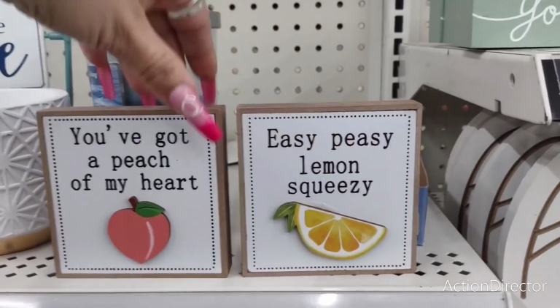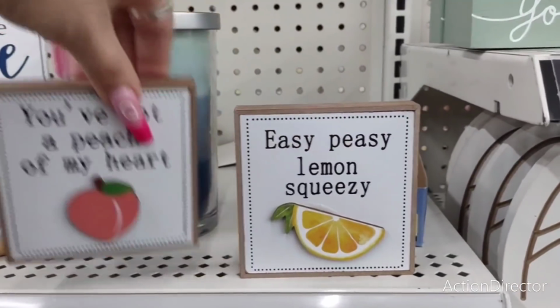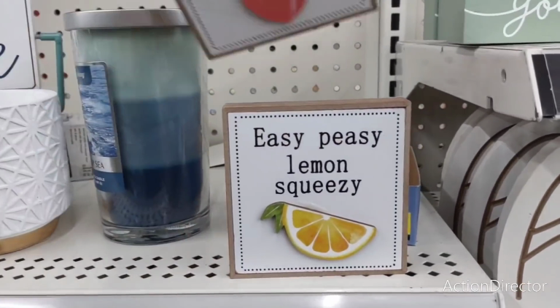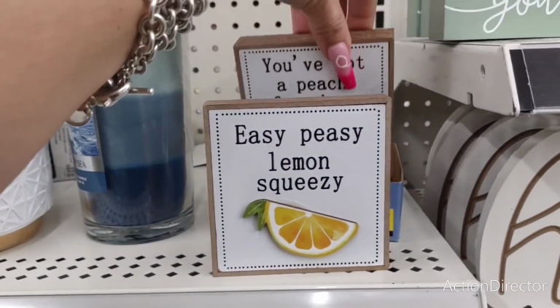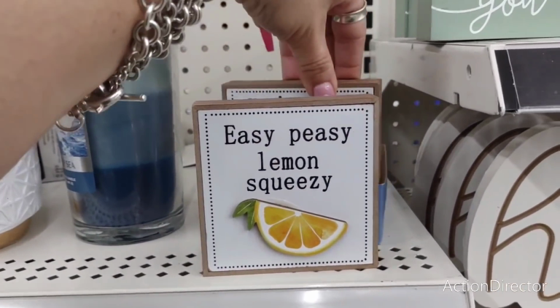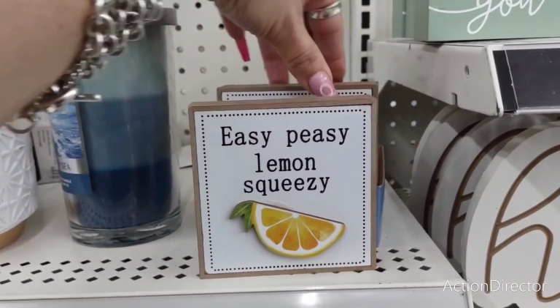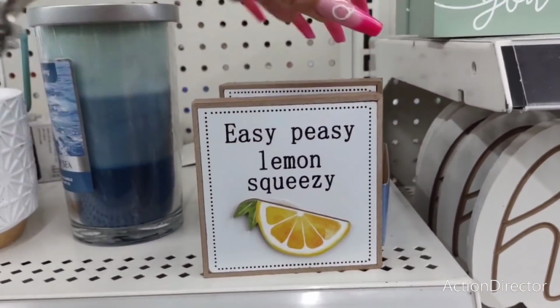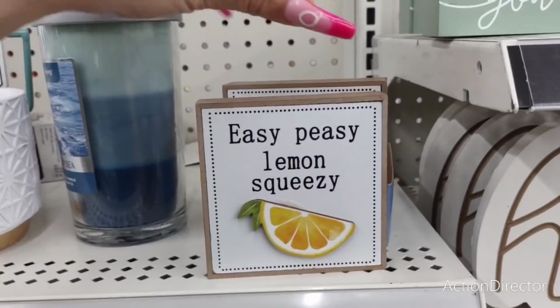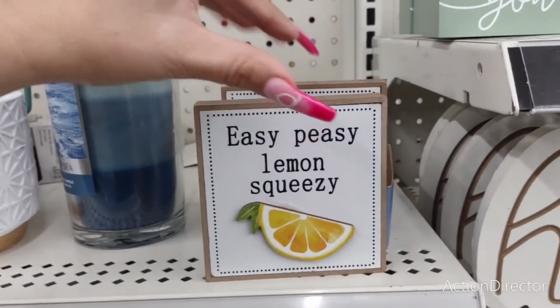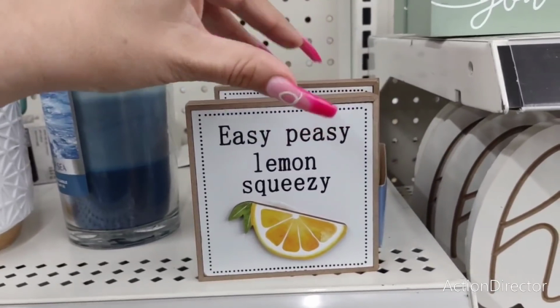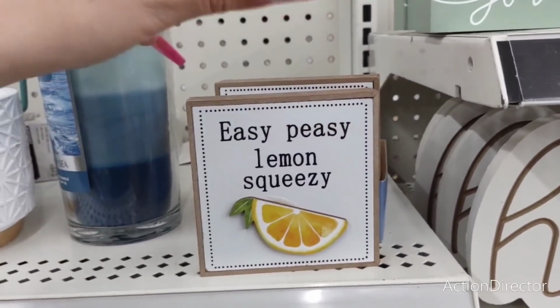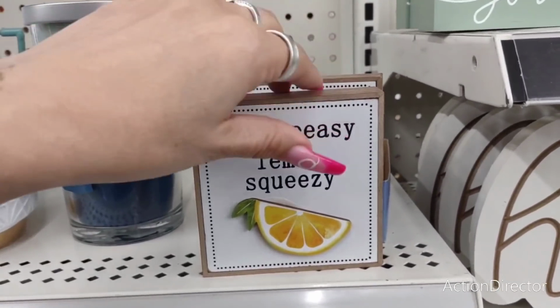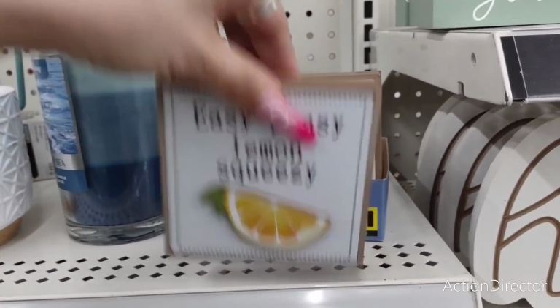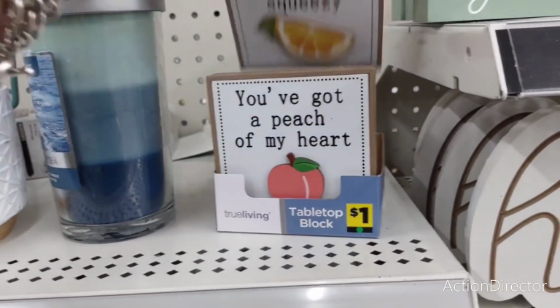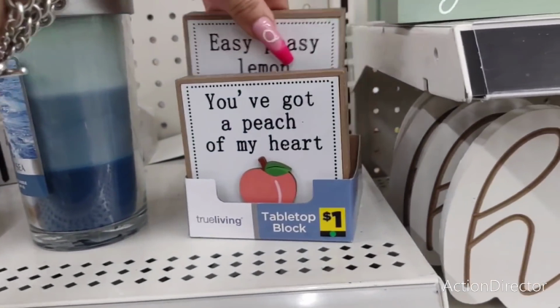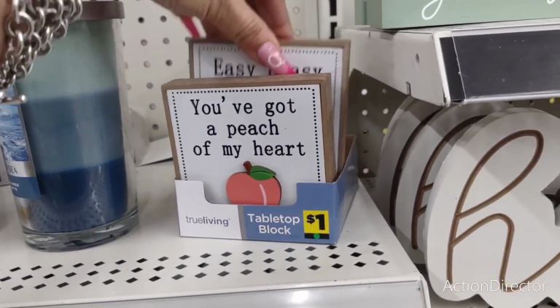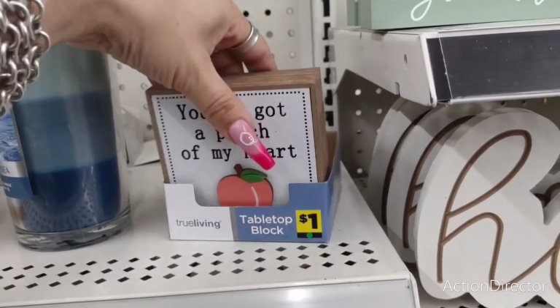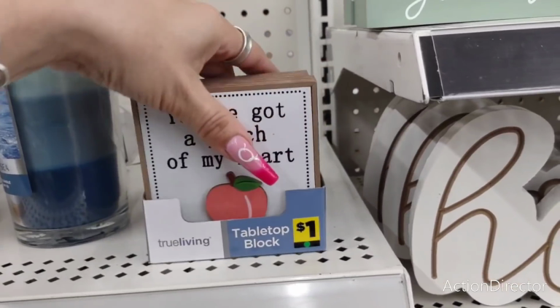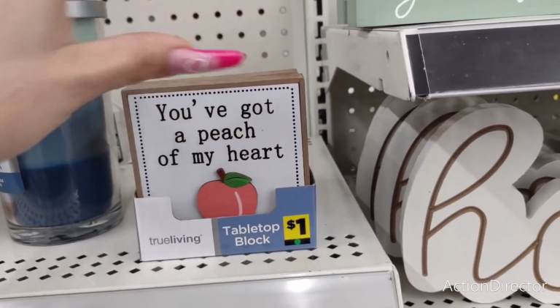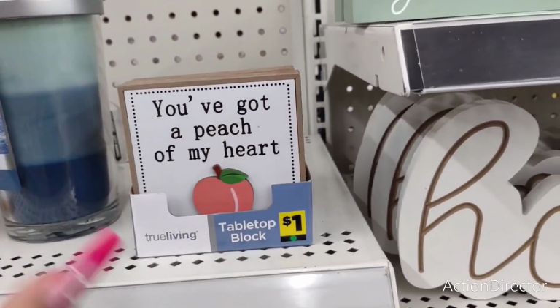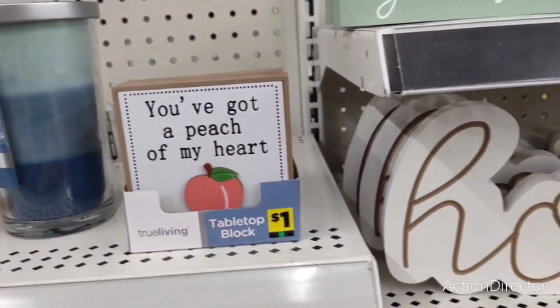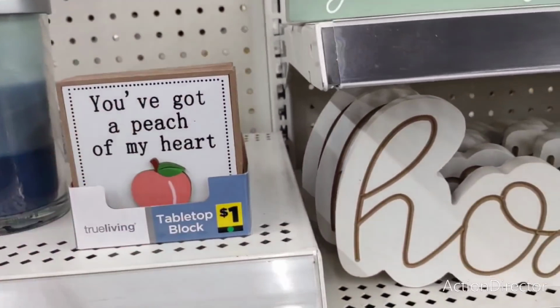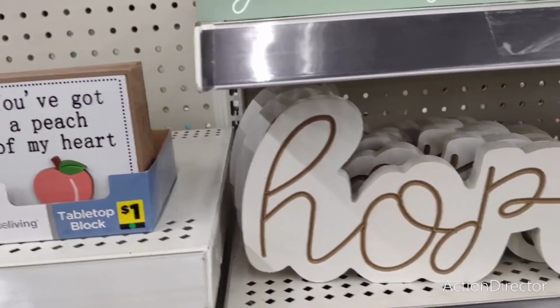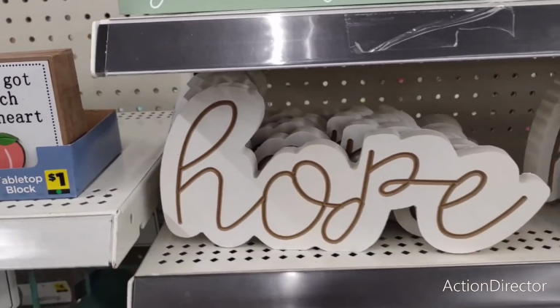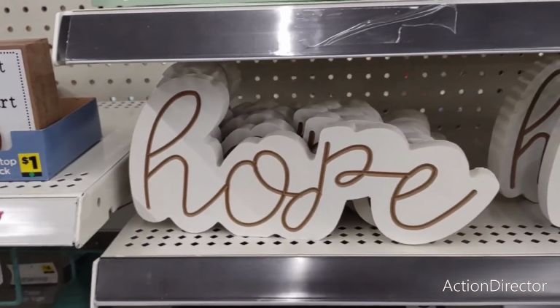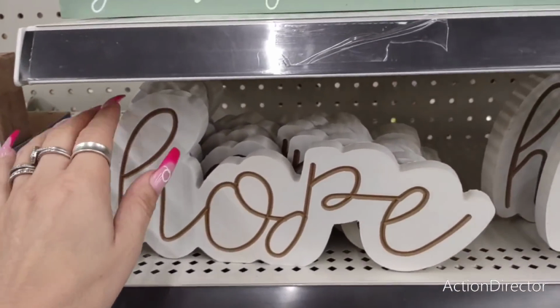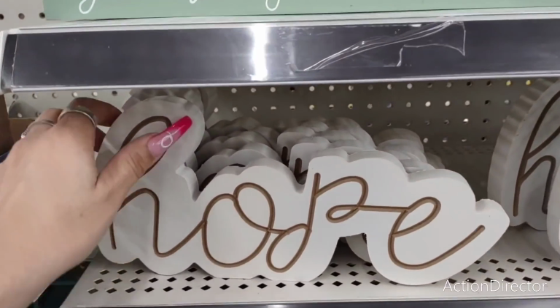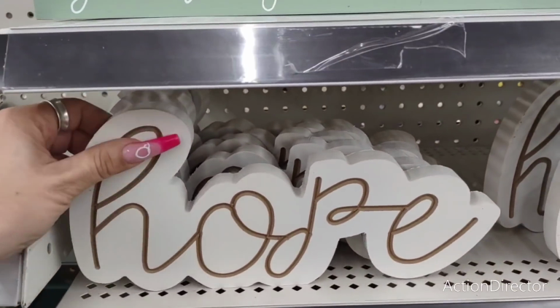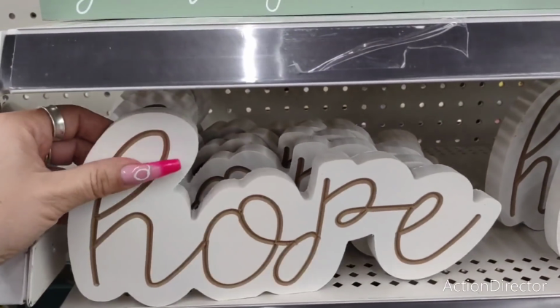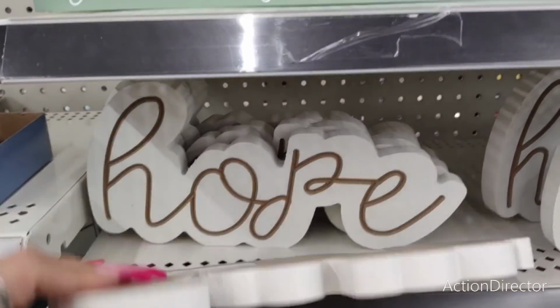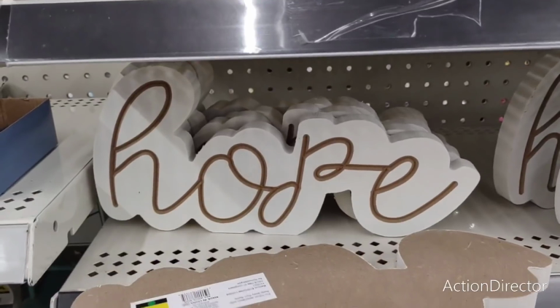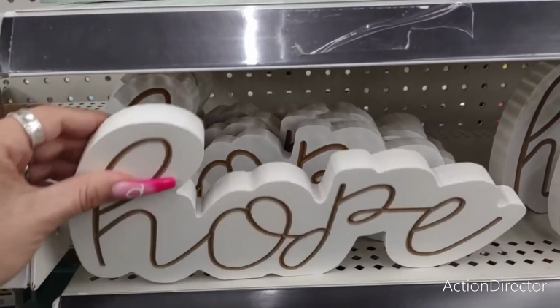I'm not sure if I really want to get this — I feel like I have a lot of lemon stuff, so I think I'm just going to wait. I still haven't pulled out my stuff from the garage, but these are really adorable for a dollar and again it's less than Dollar Tree.